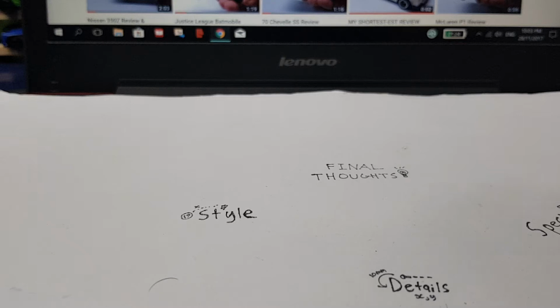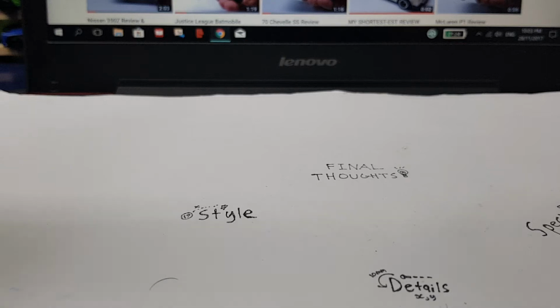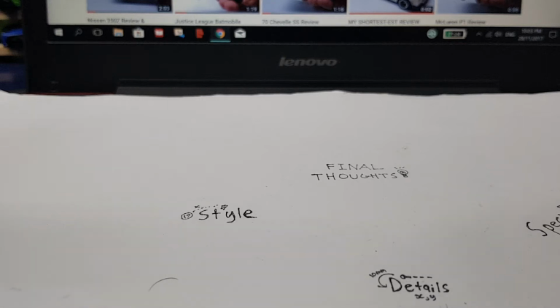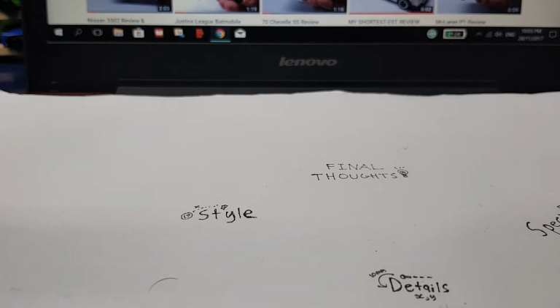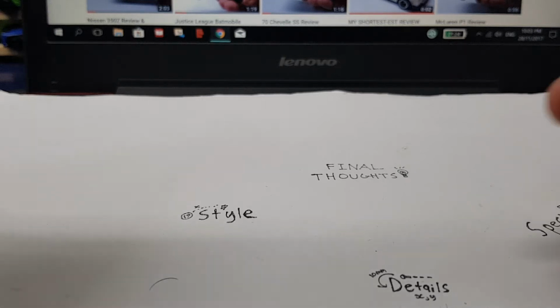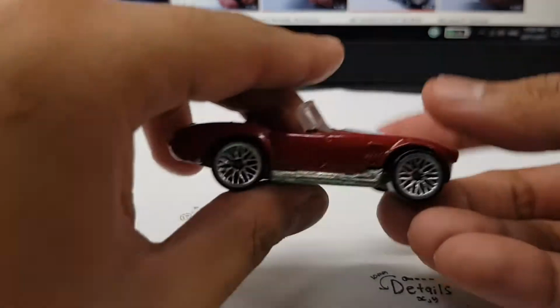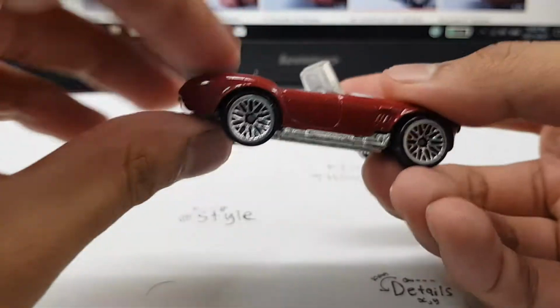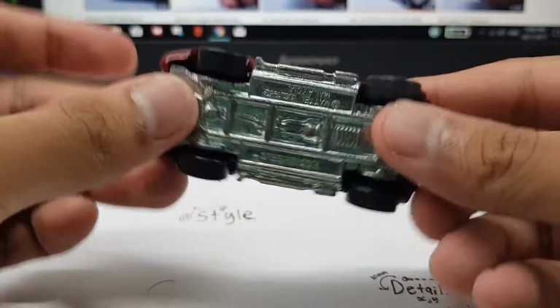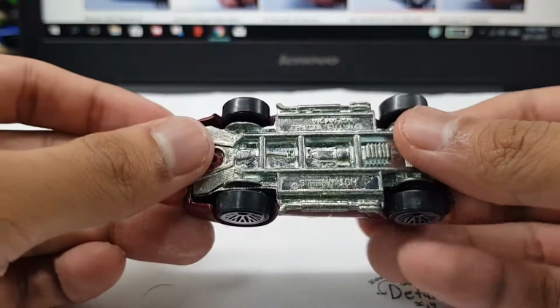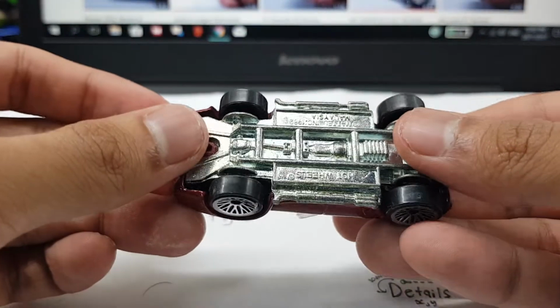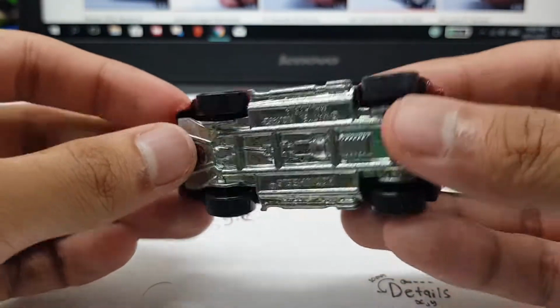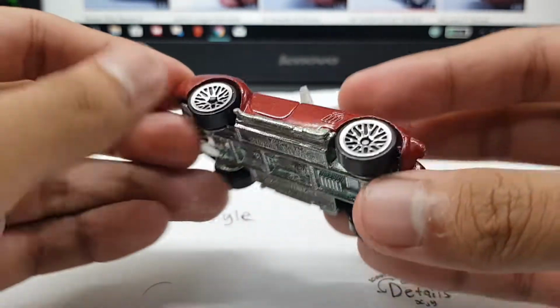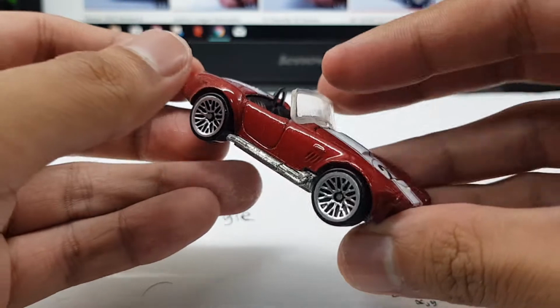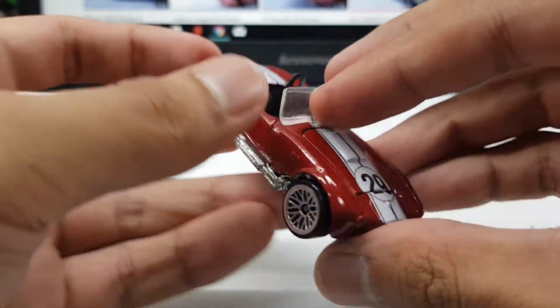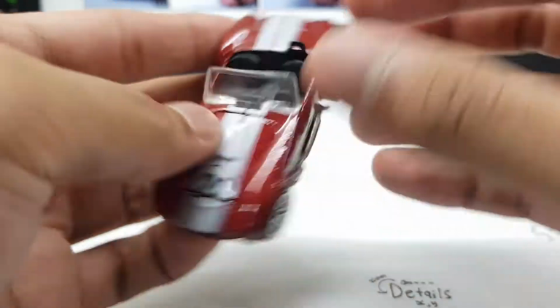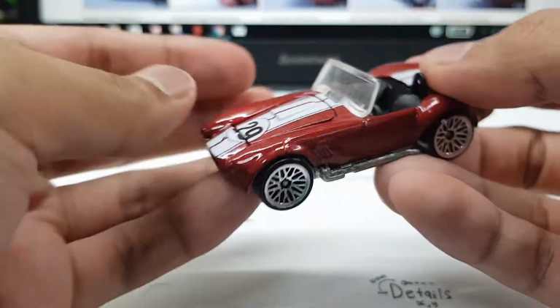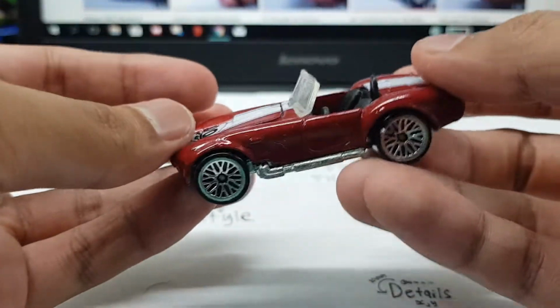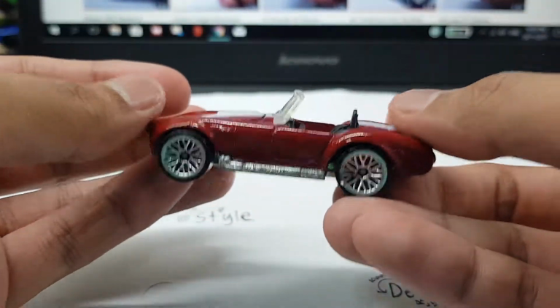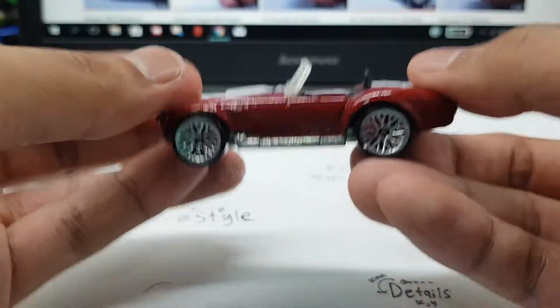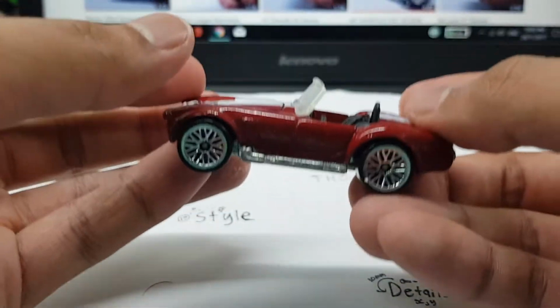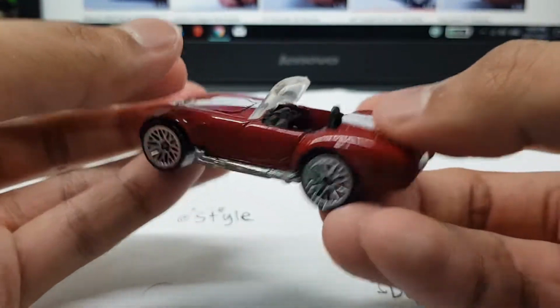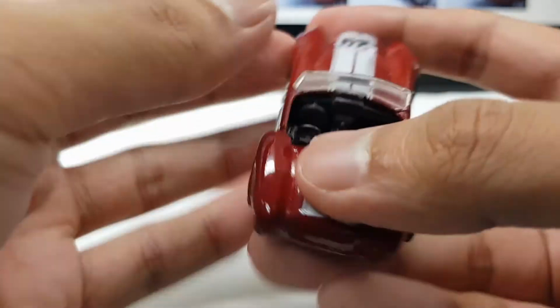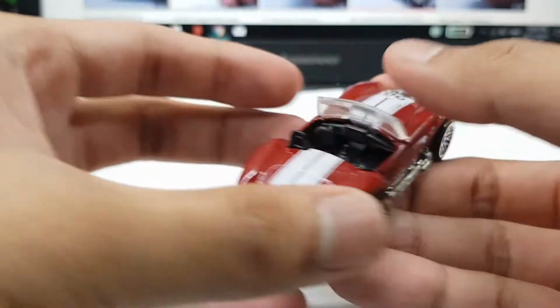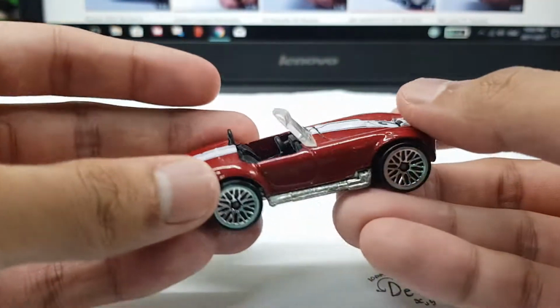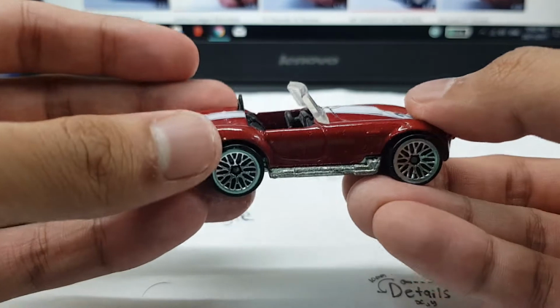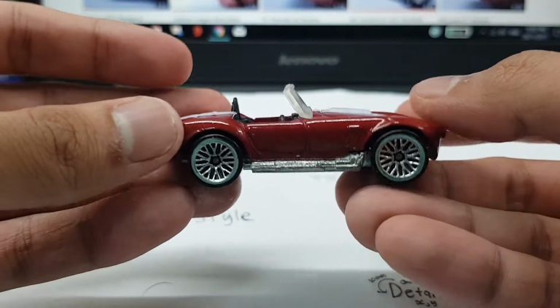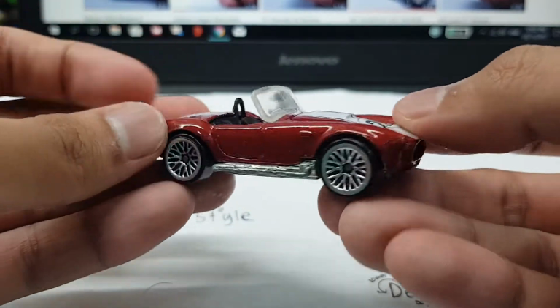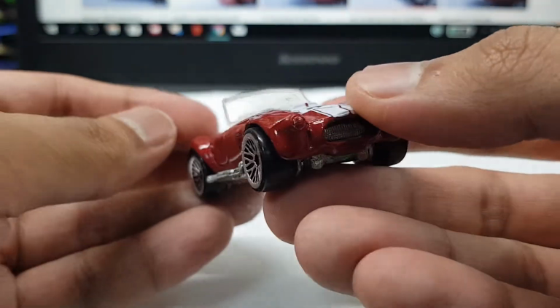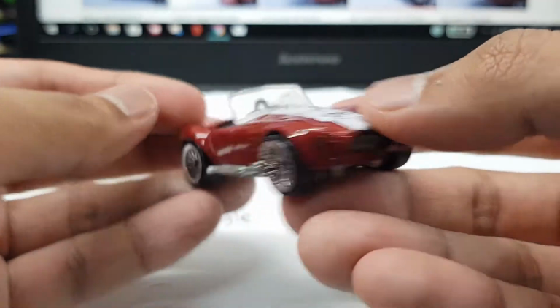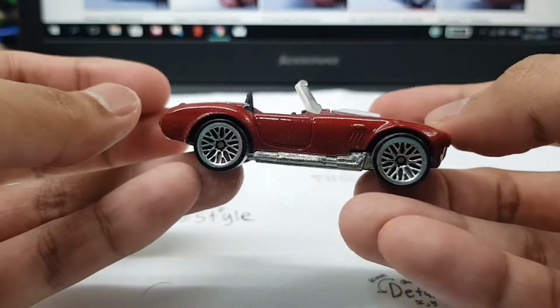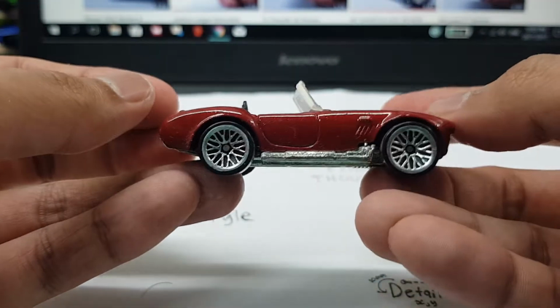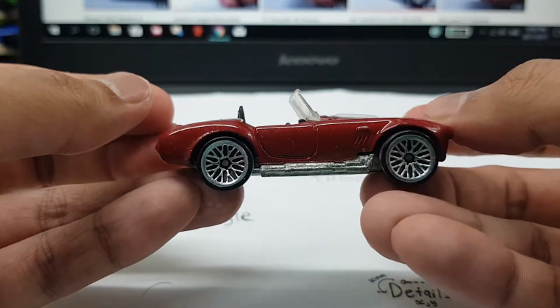What up guys, Shifty here, back with it again with another video. Today we're gonna review this Shelby 427SC right here. One of my favorite castings of all time — I'm a Ford fanboy, and of course, how can I not love this casting?